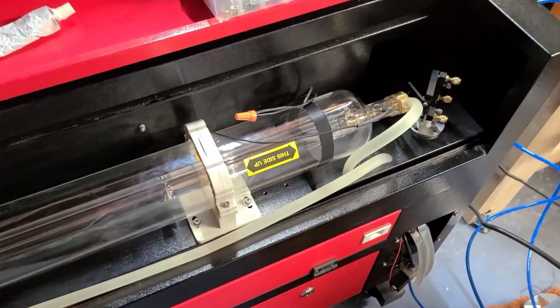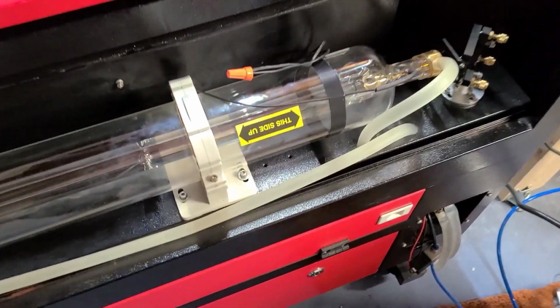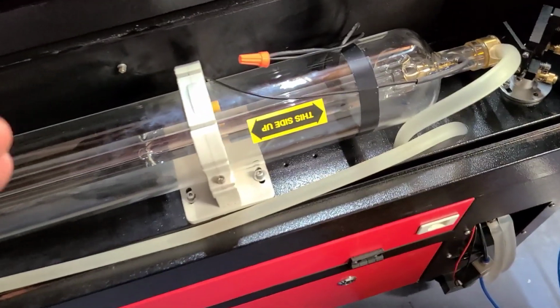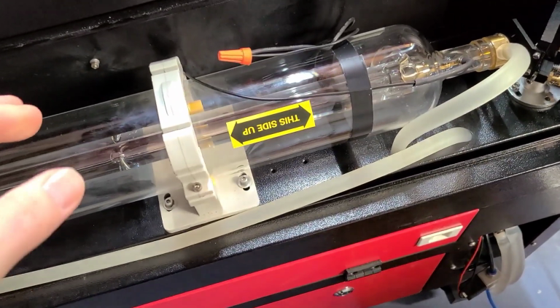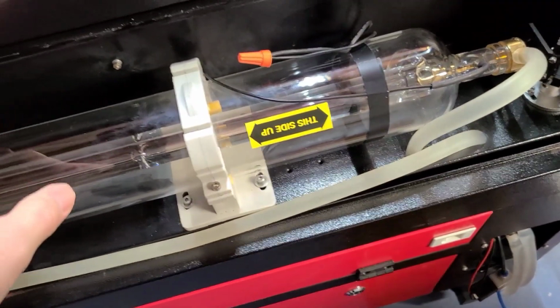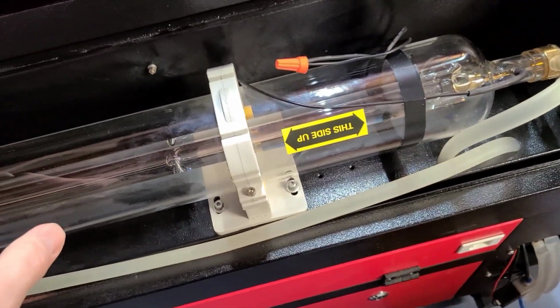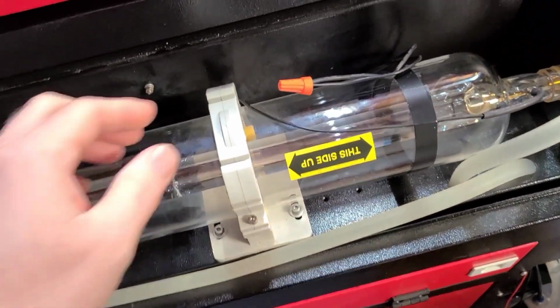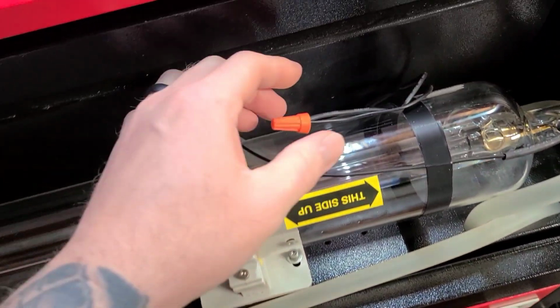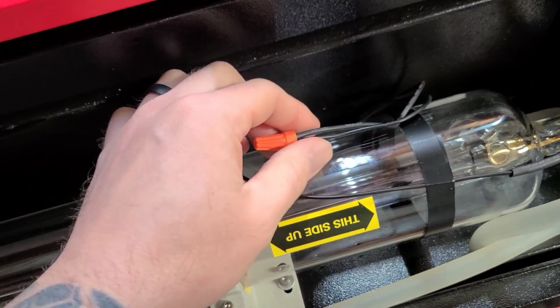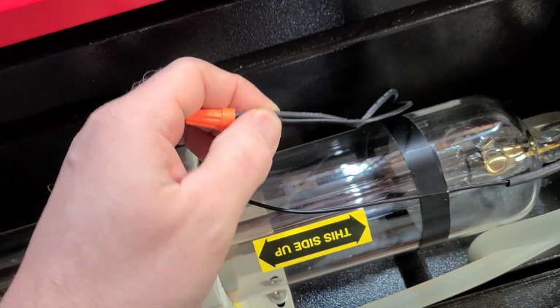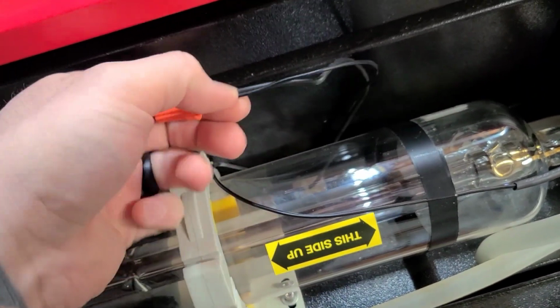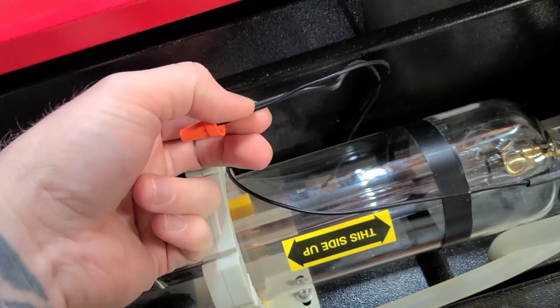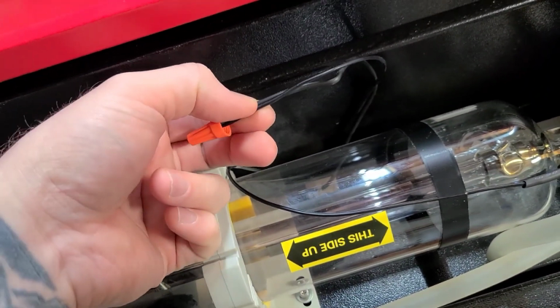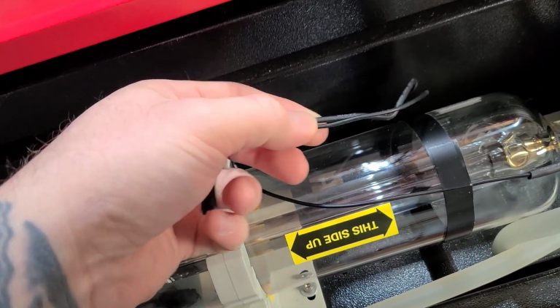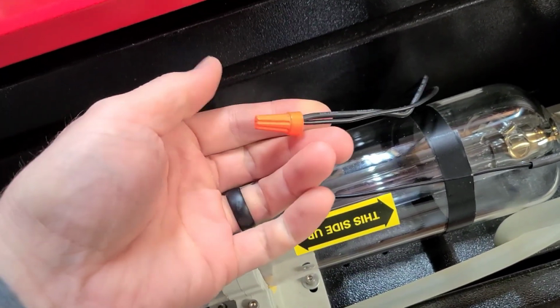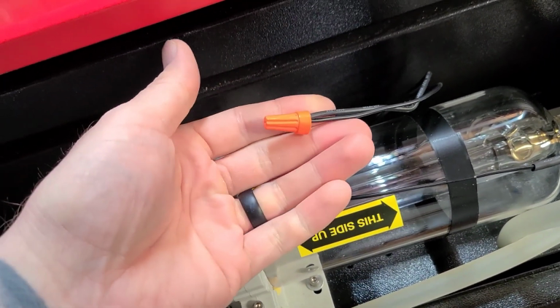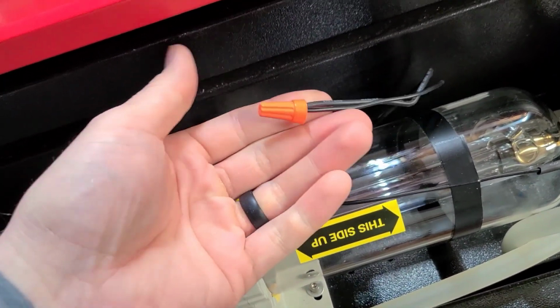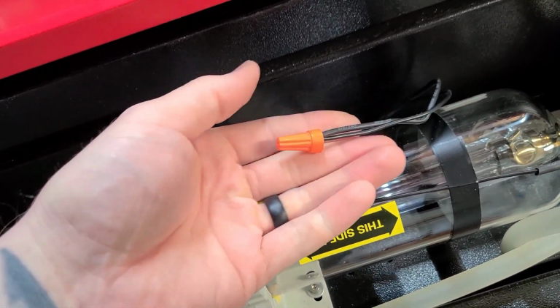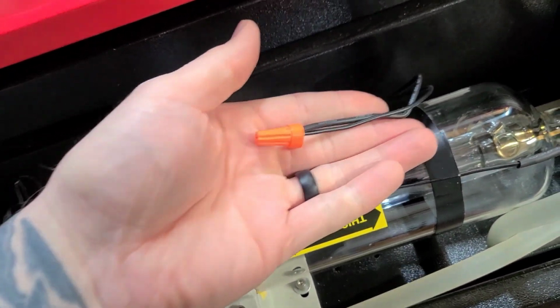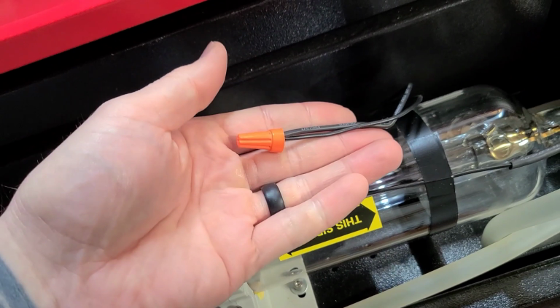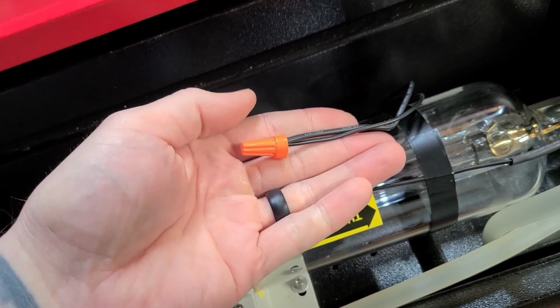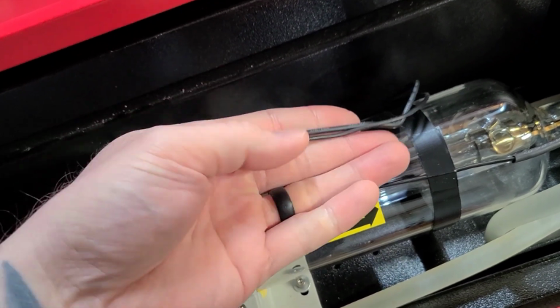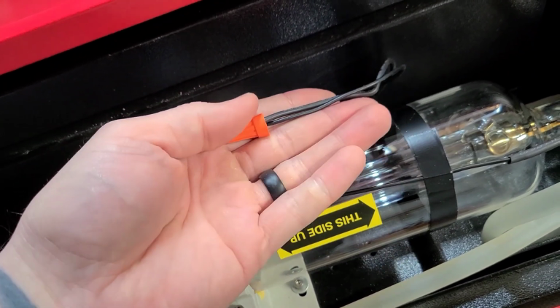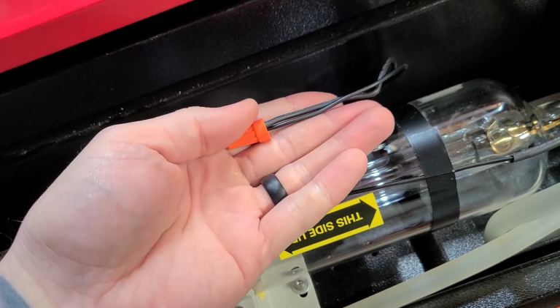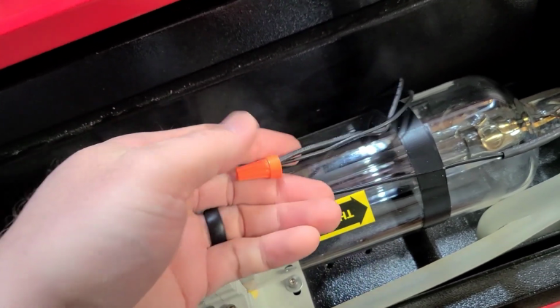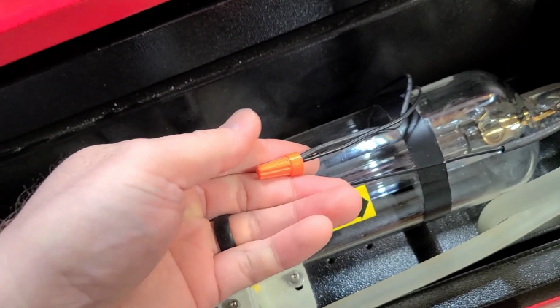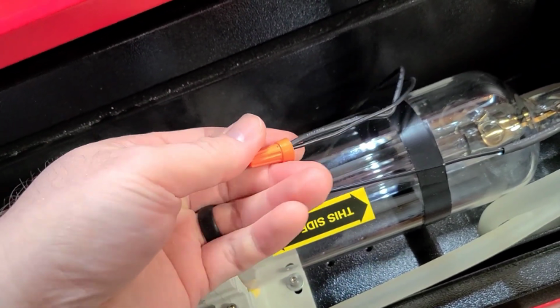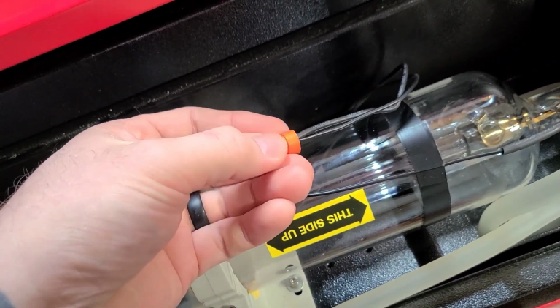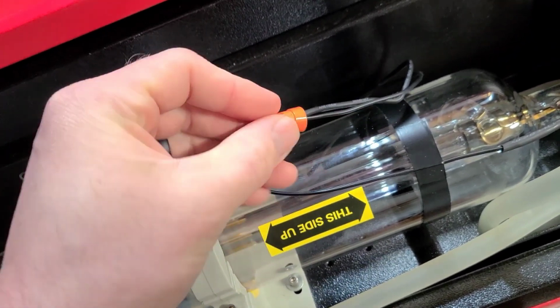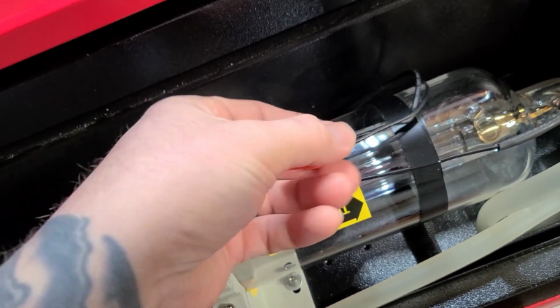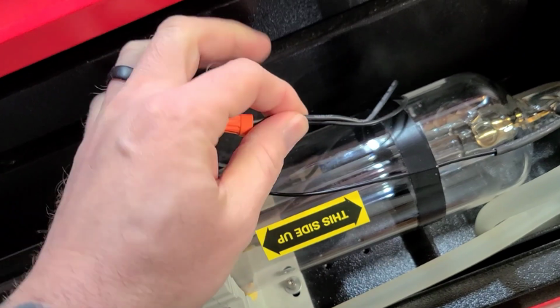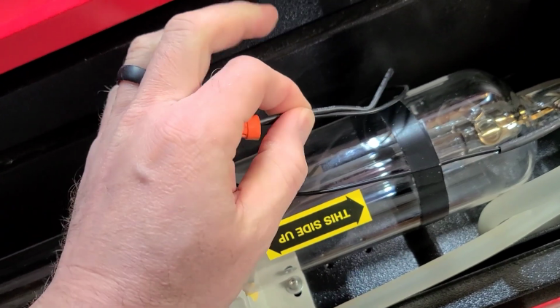Once you have the water lines set up, we're going to start with the wiring. You have the two black wires — black goes to black. There are several opinions on how to do this: you can solder them together, or I just used an electrical cap and it's been working just fine.